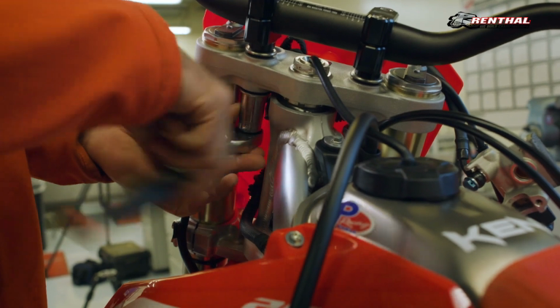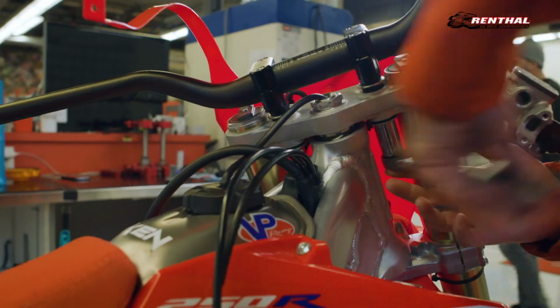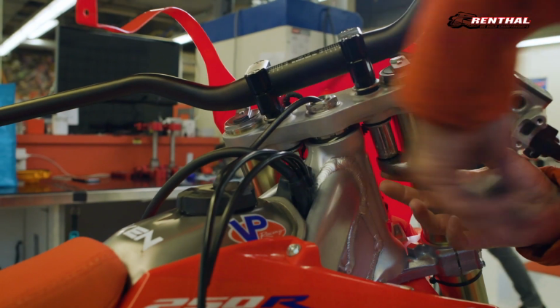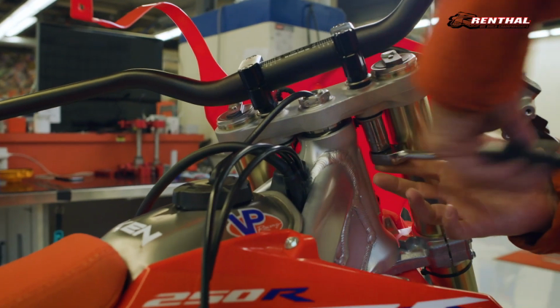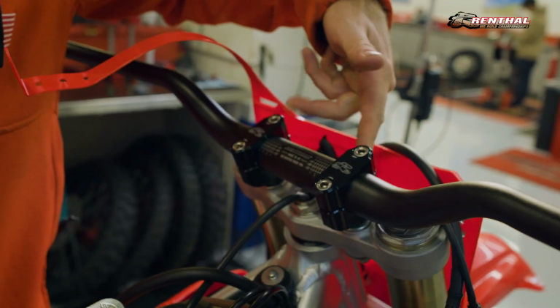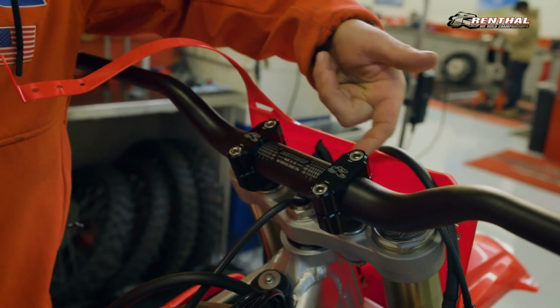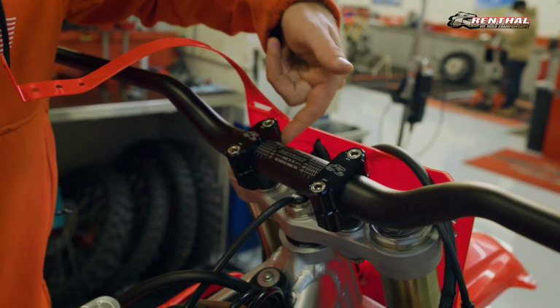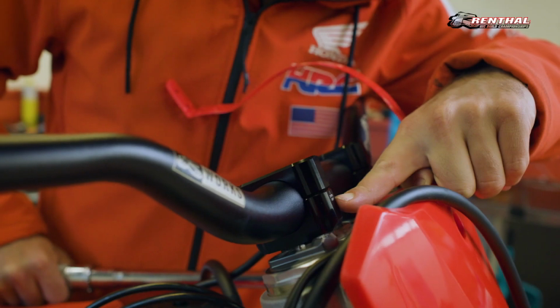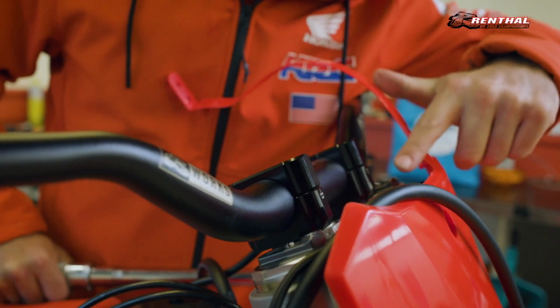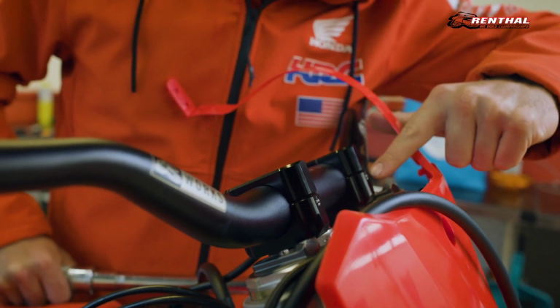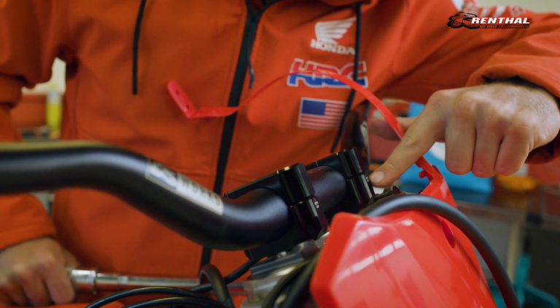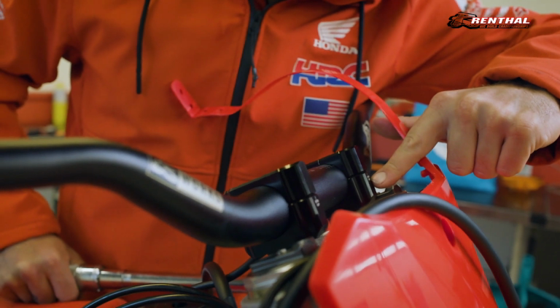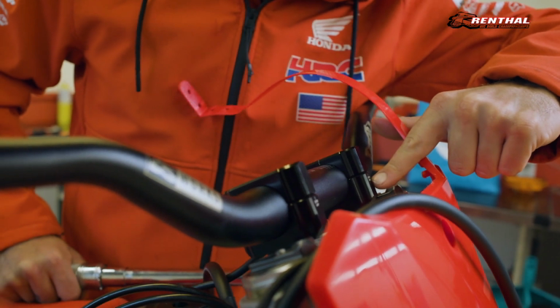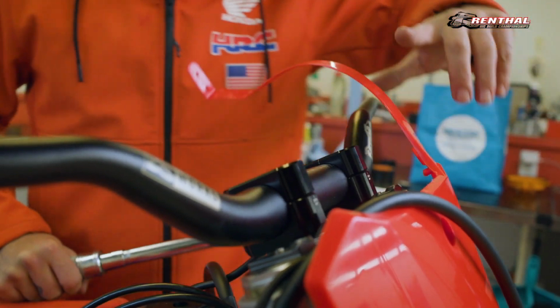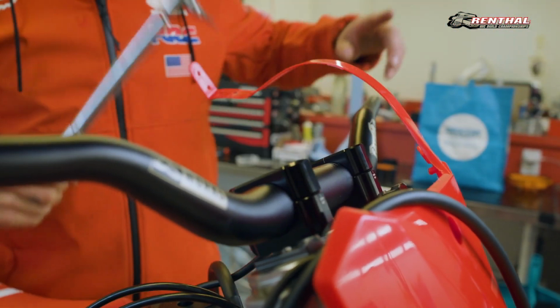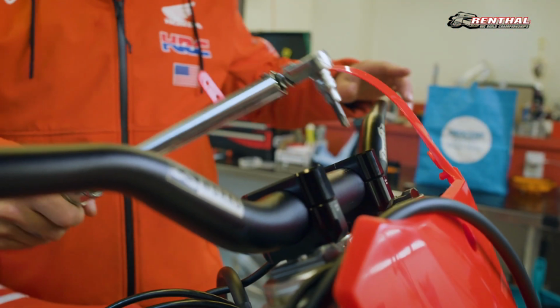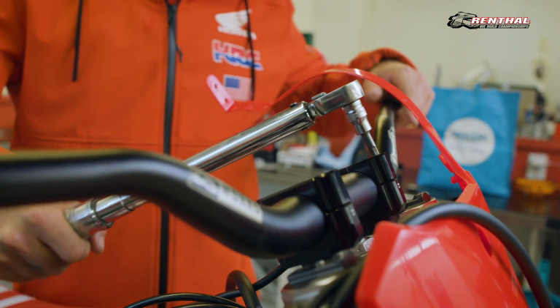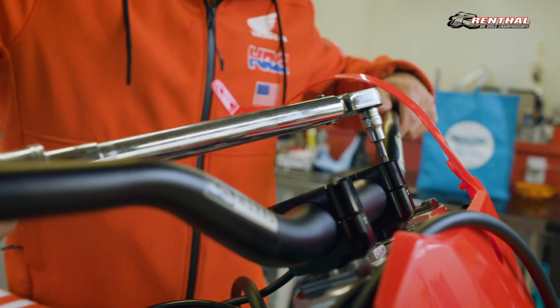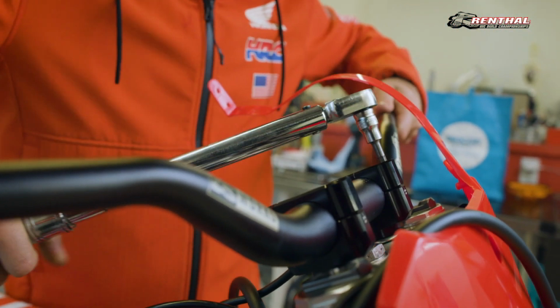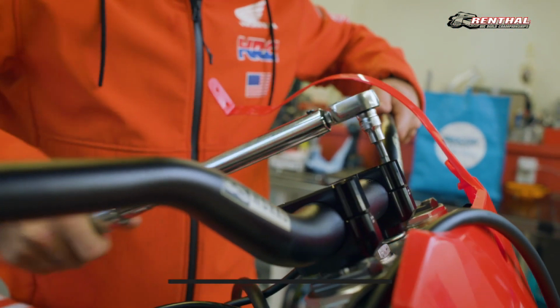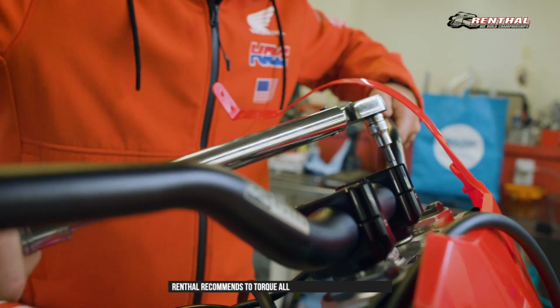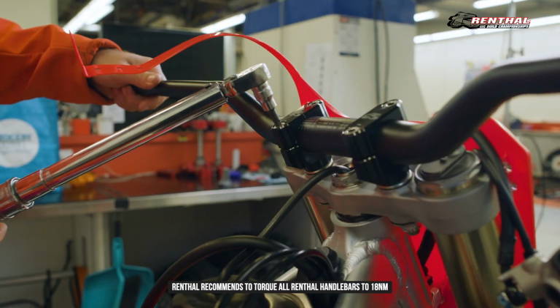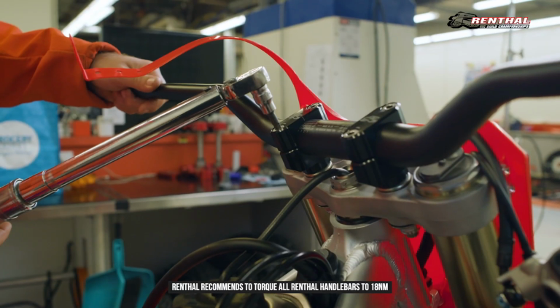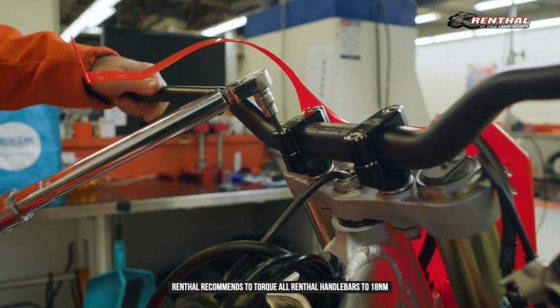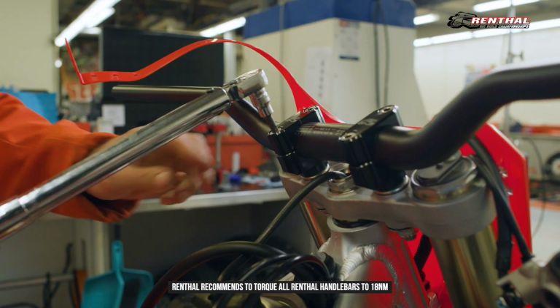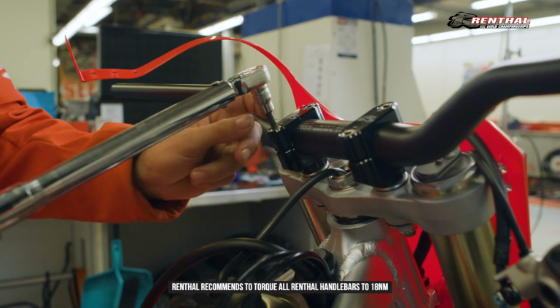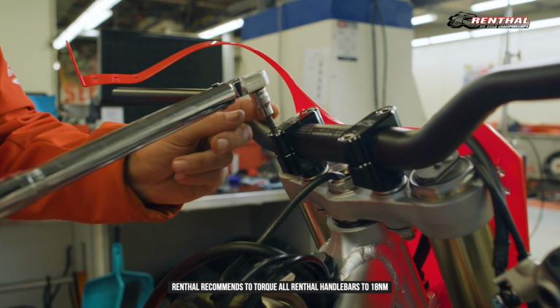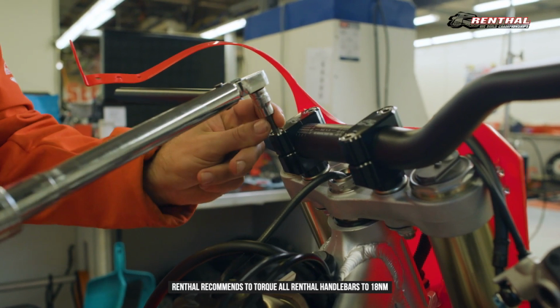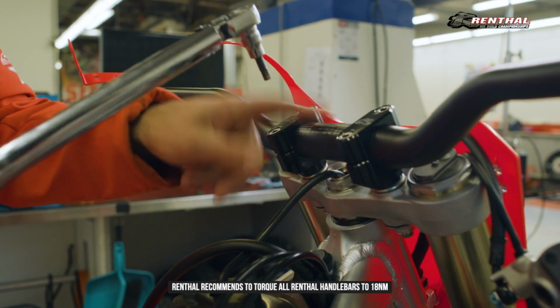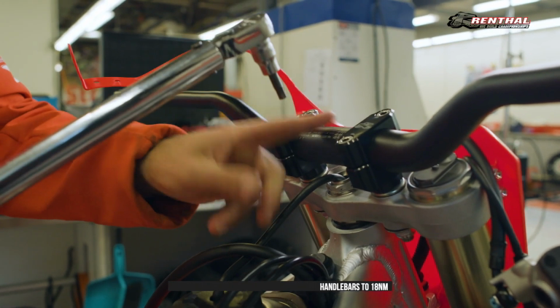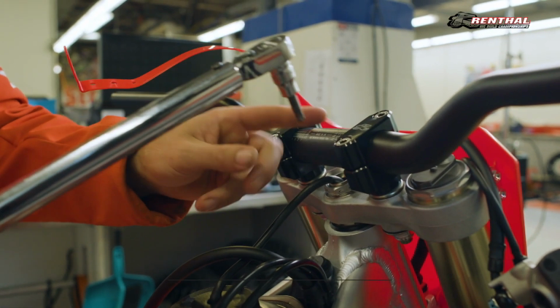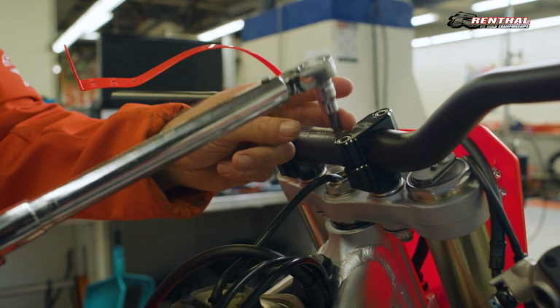next tighten your bar mounts. With the bar mounts tight, next move to your handlebar and adjust it to your desired position. Begin by tightening the front of your mounts to allow for zero-gap, followed by the rear of your mounts, using a torque wrench, being sure to never exceed 18Nm.